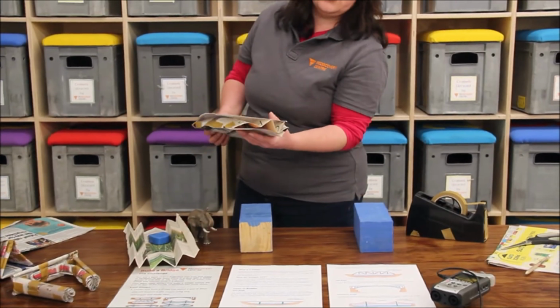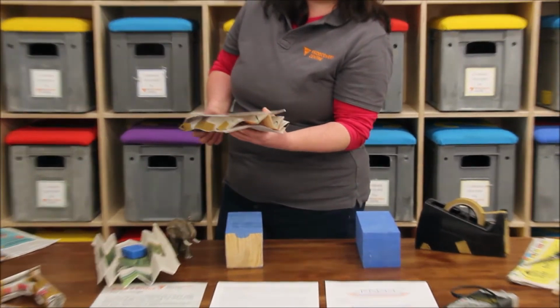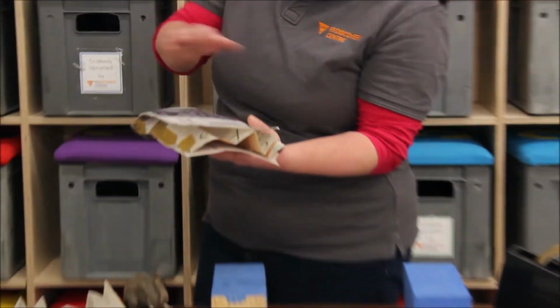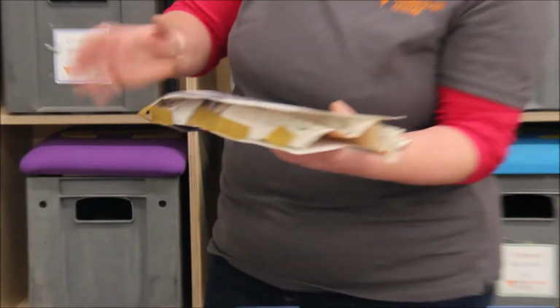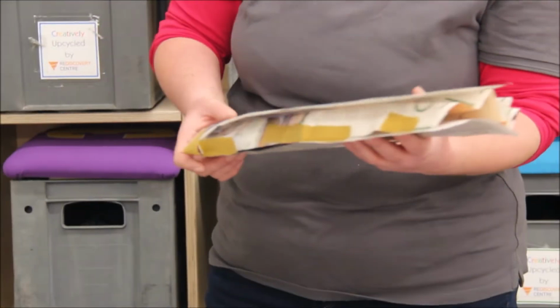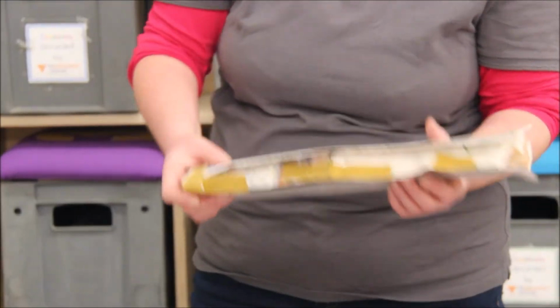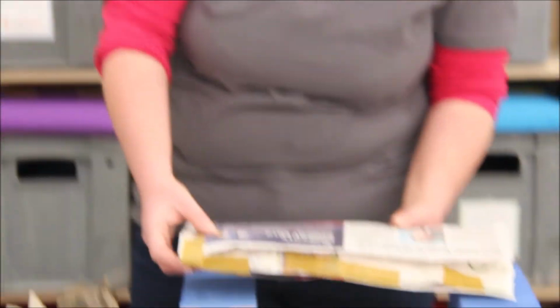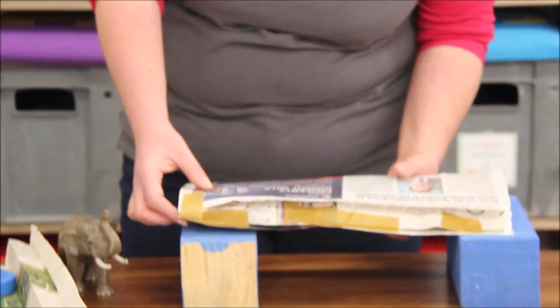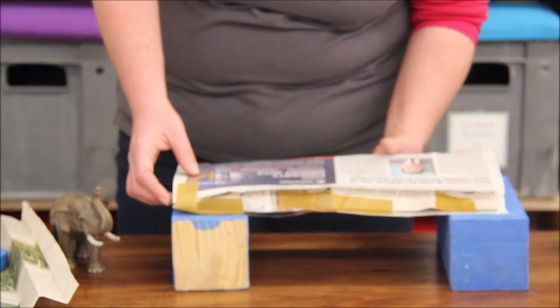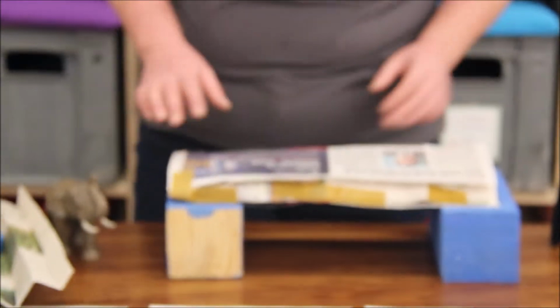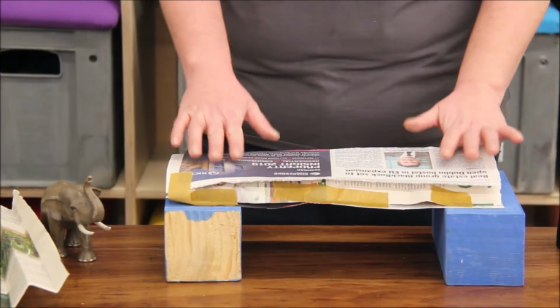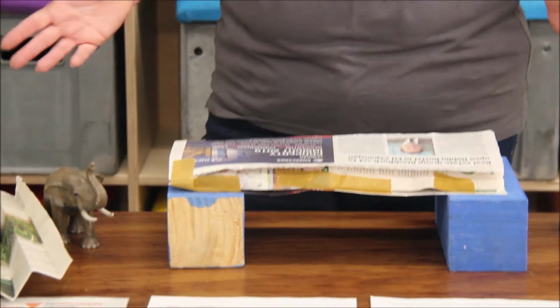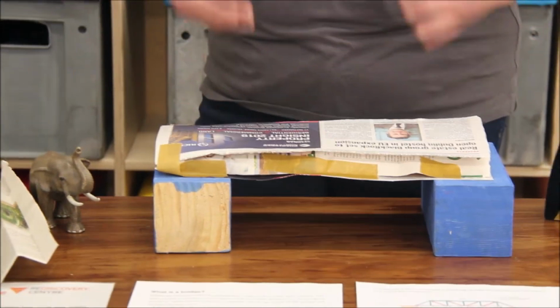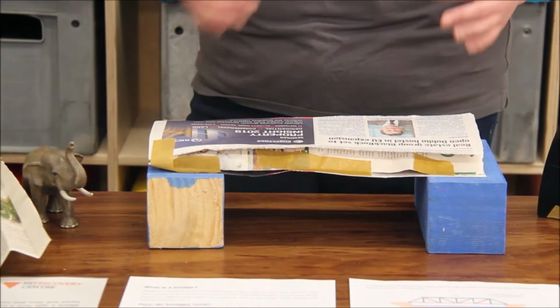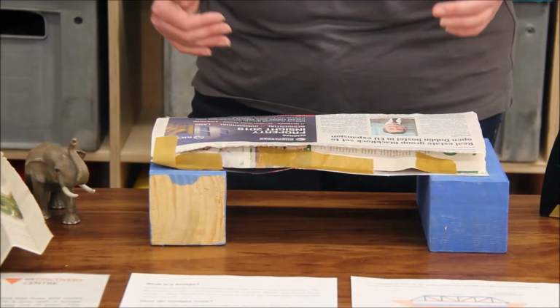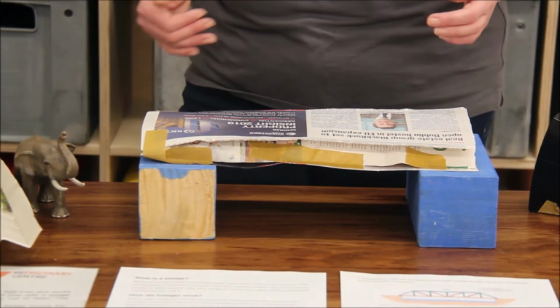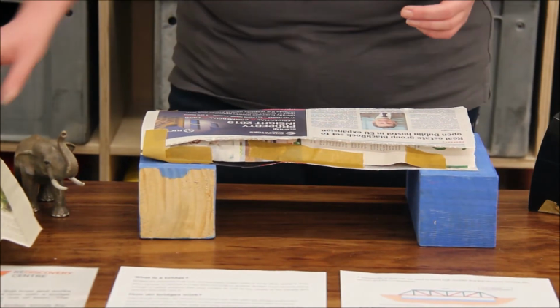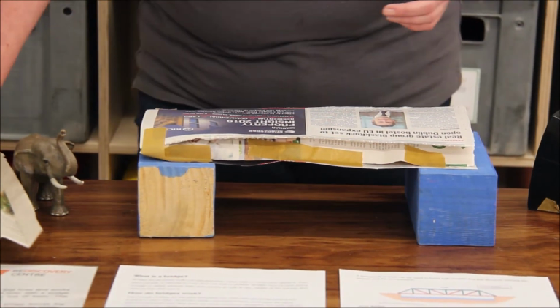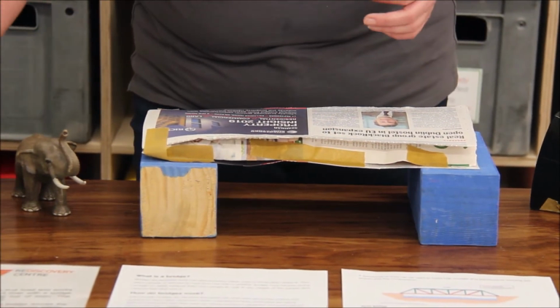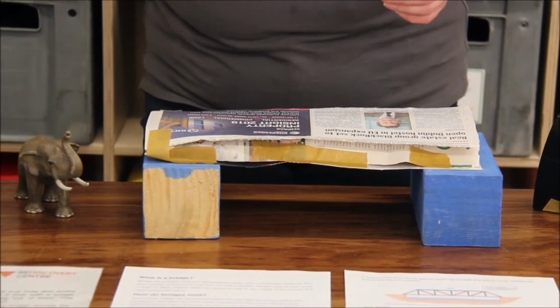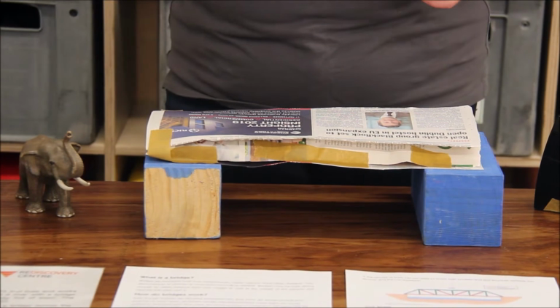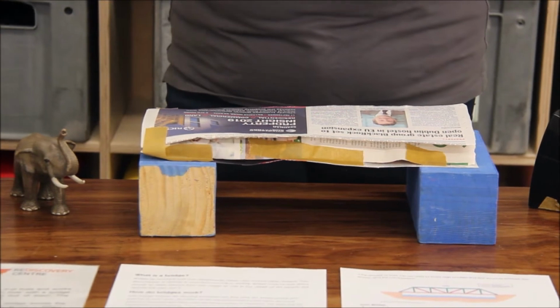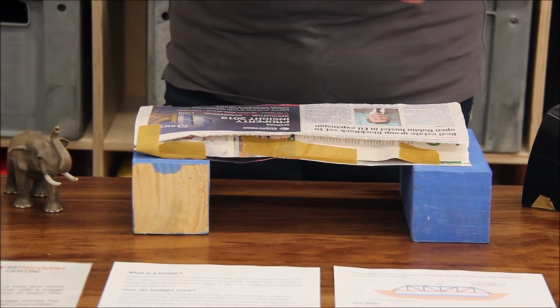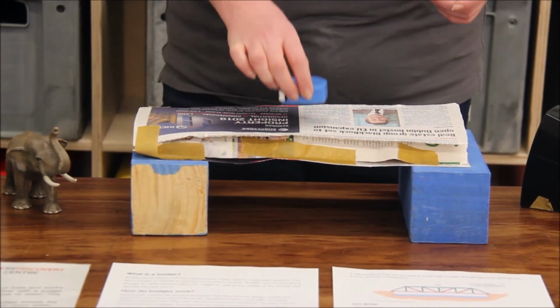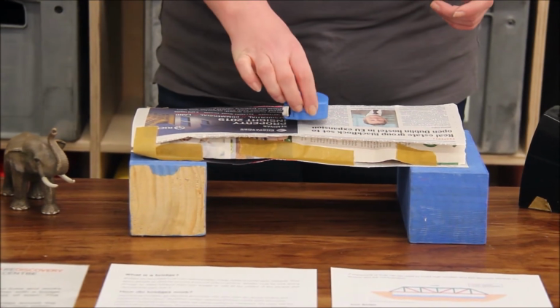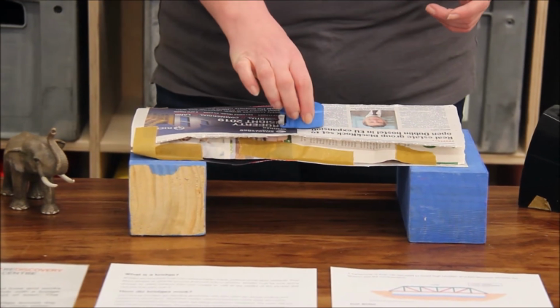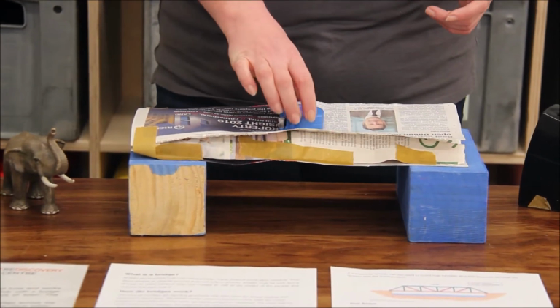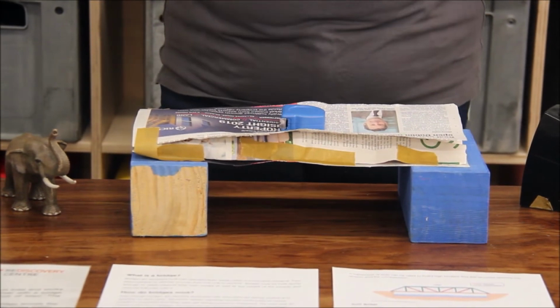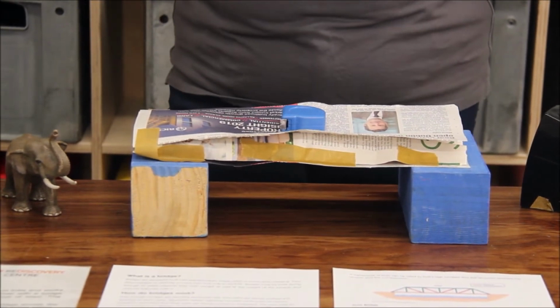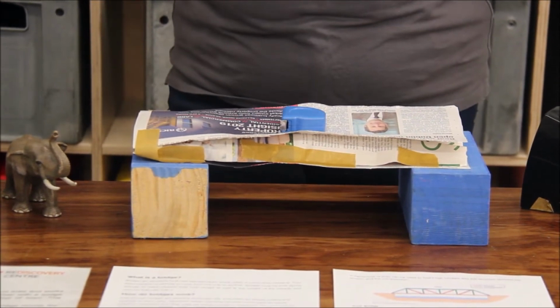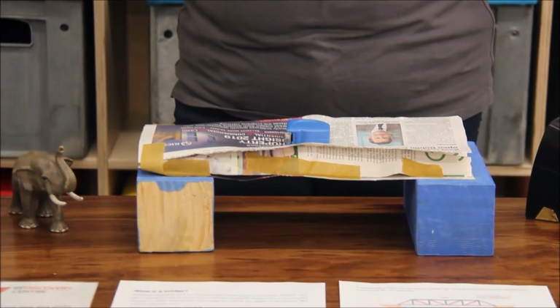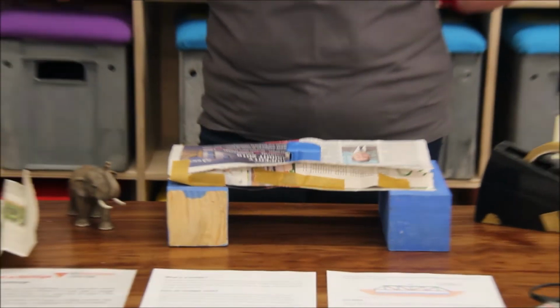Something else we could try is using our accordion shape placed between two flat sheets of paper. Already it's not falling down in the middle, and let's see if it's actually strong enough to hold up our tape measure. We're definitely getting there.